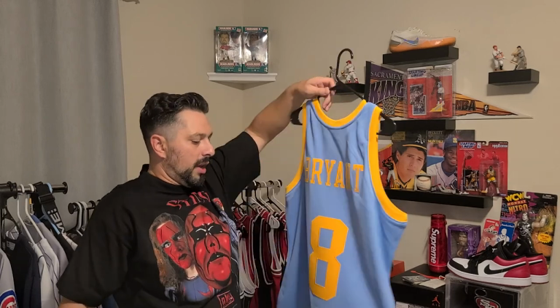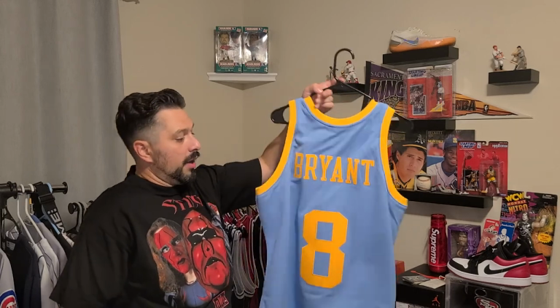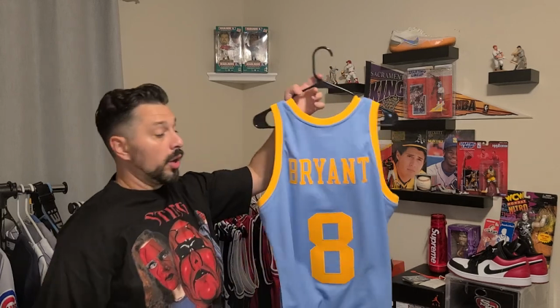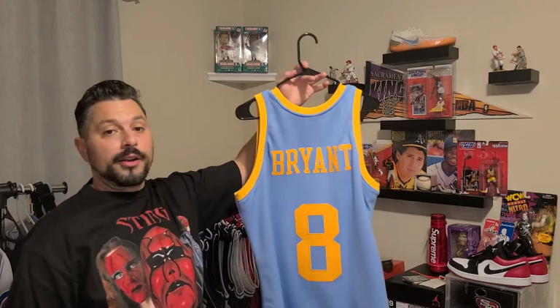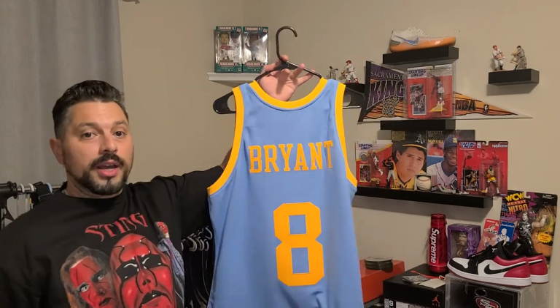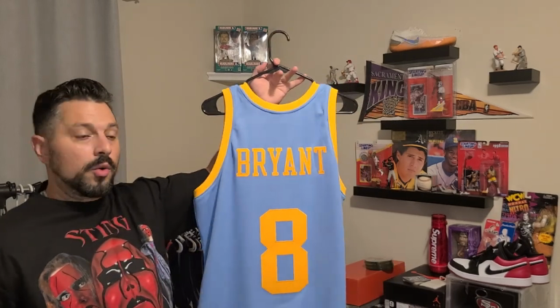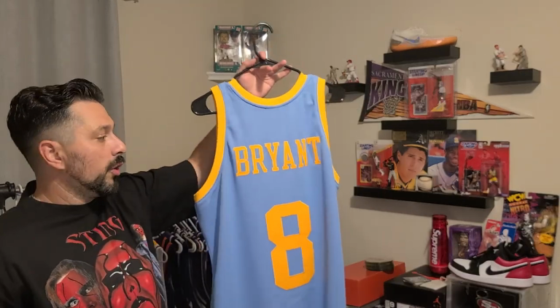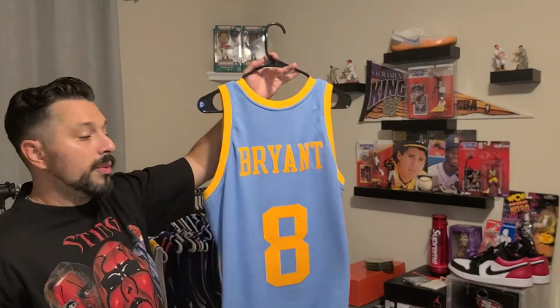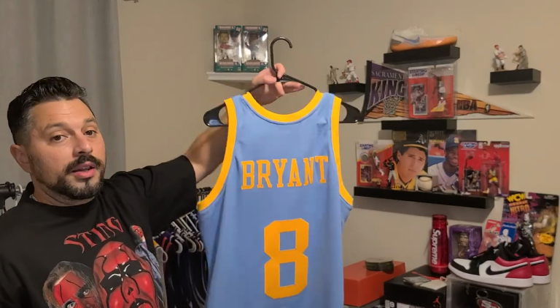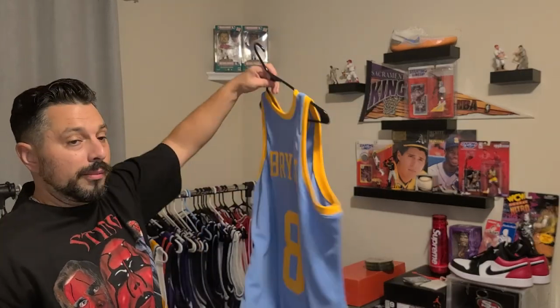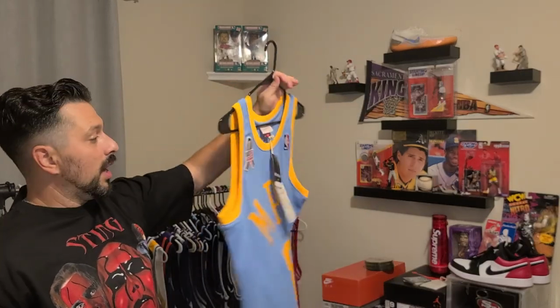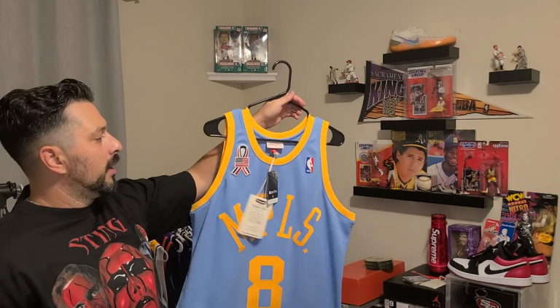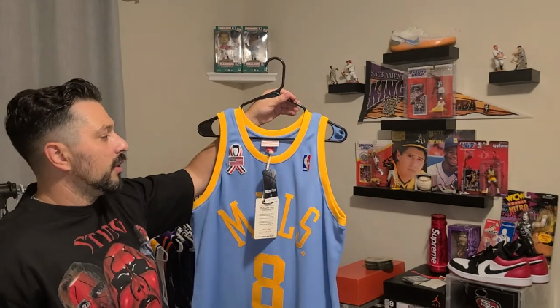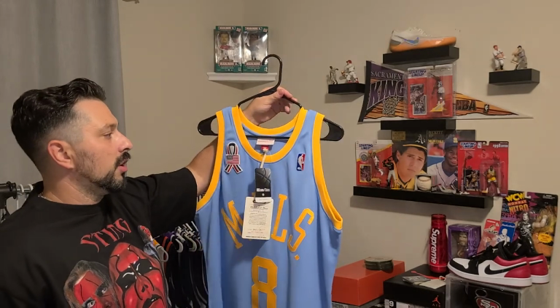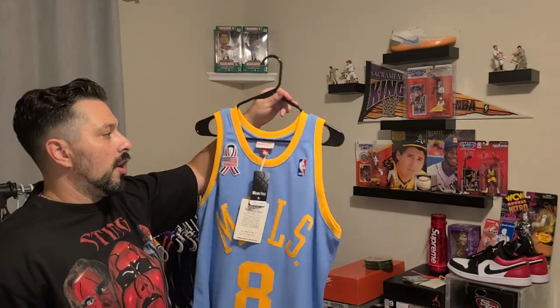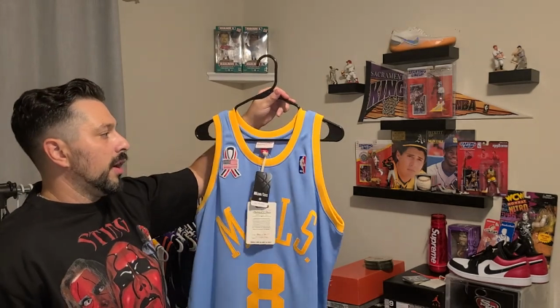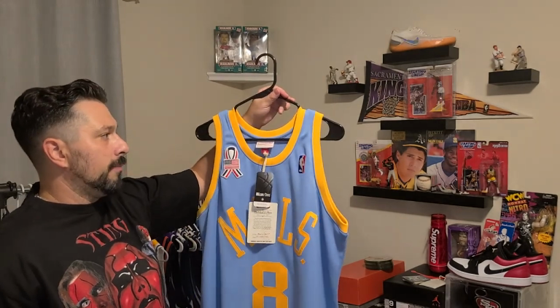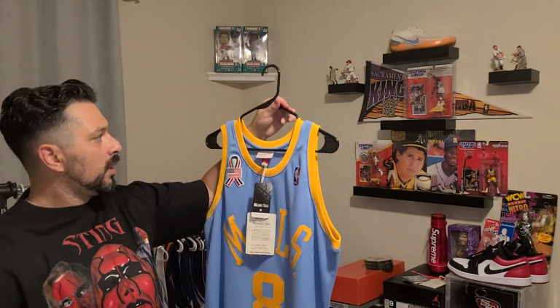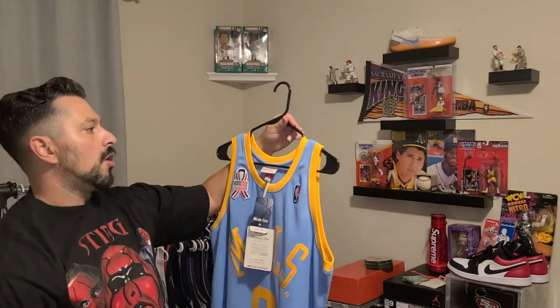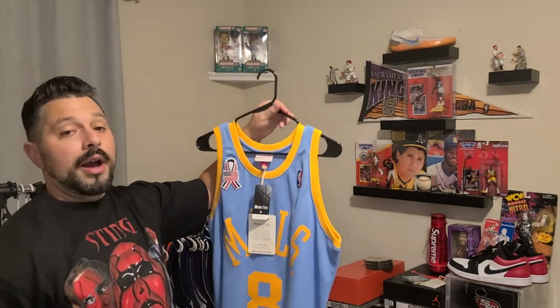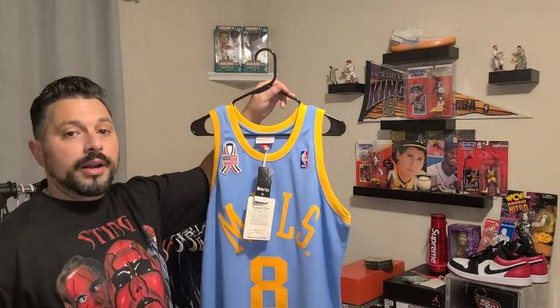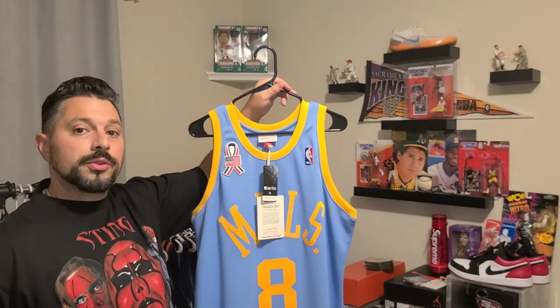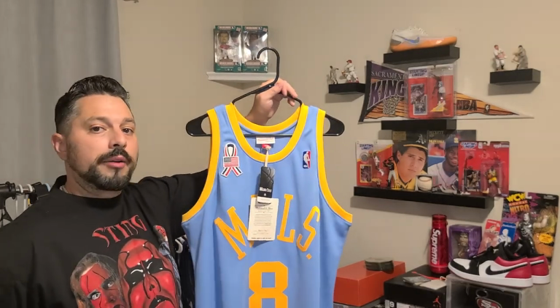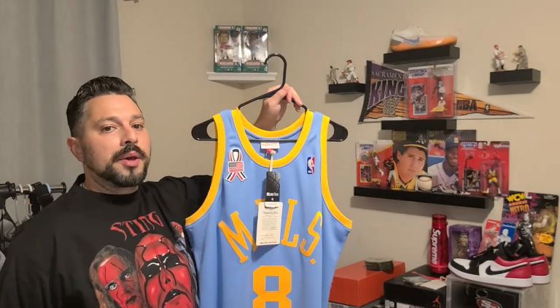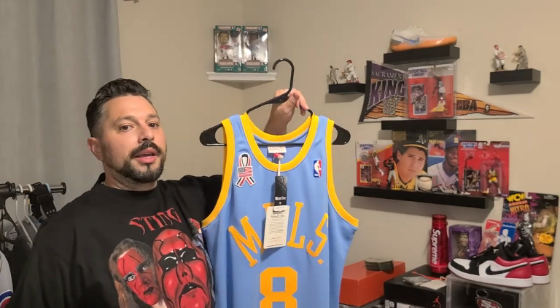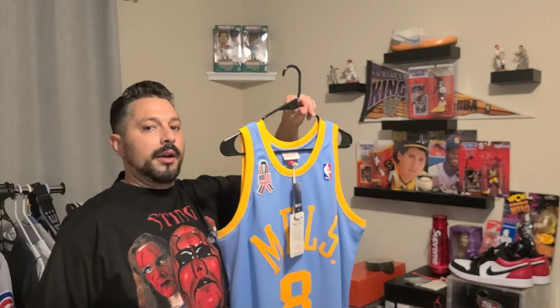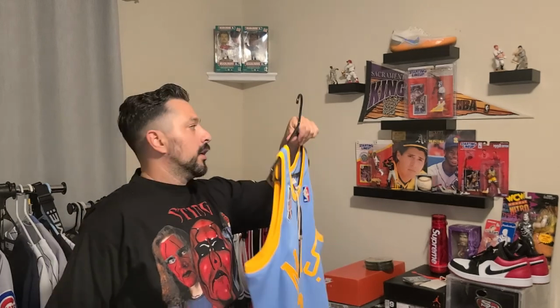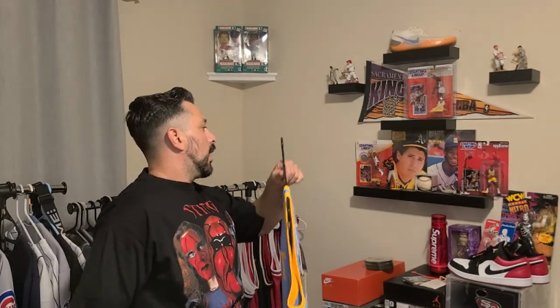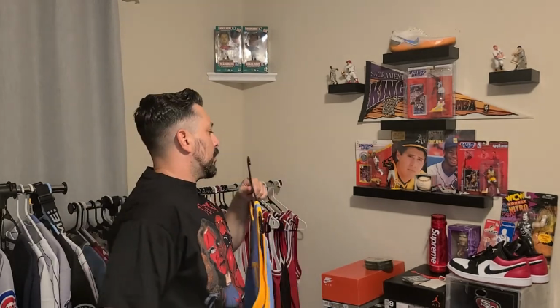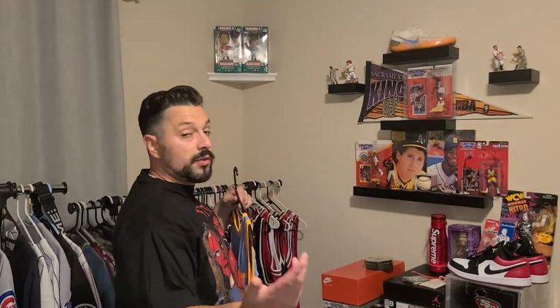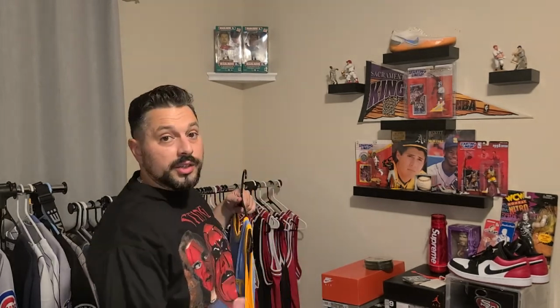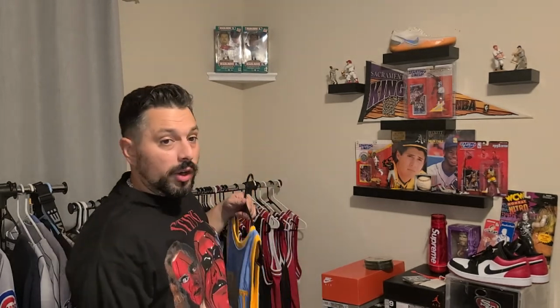If you were a Lakers fan or if you were a Kobe fan, this is a must cop. I think there's still a lot available online right now. So I'd recommend picking it up, especially if you got a discount code.